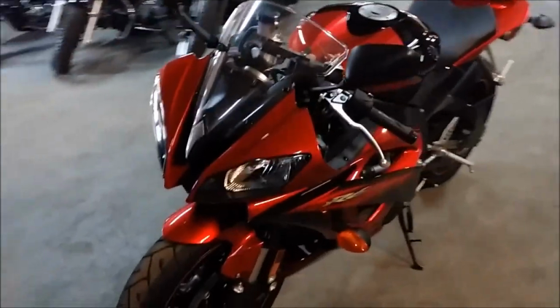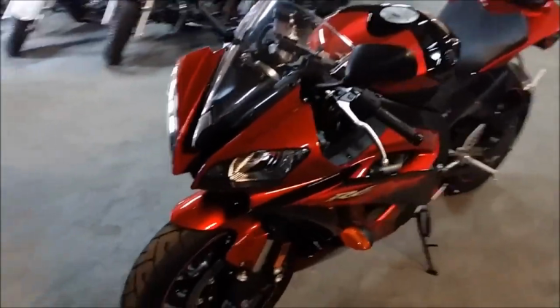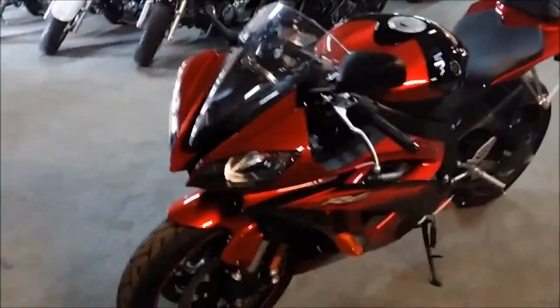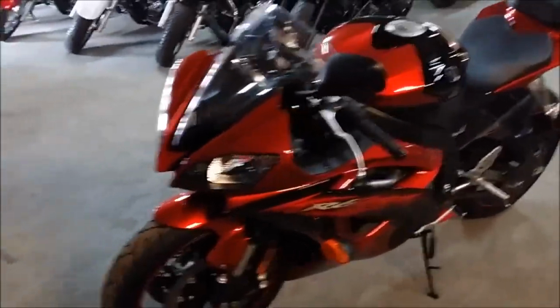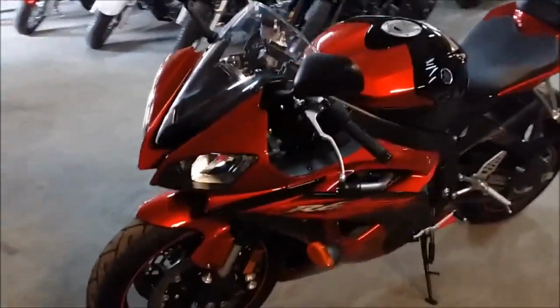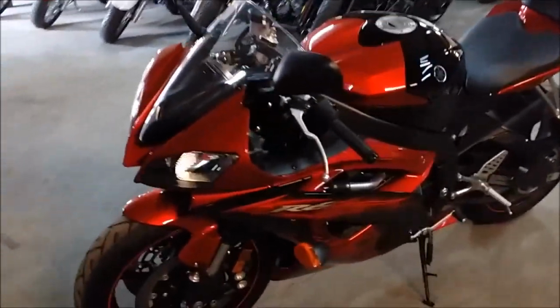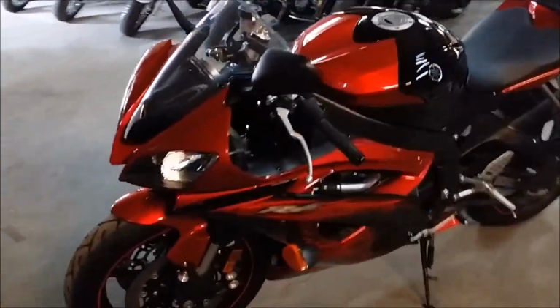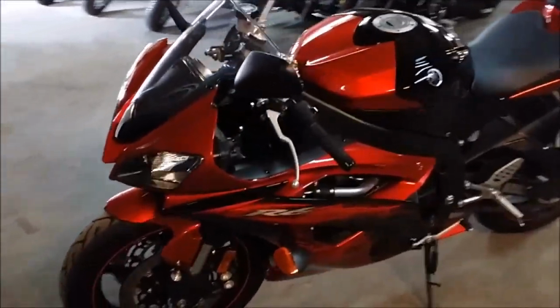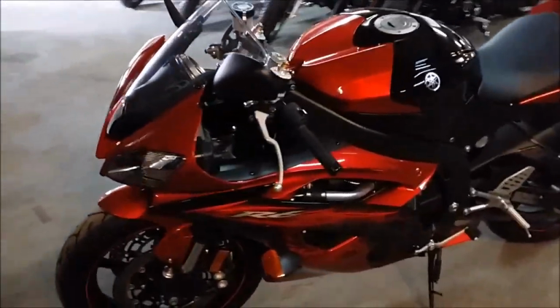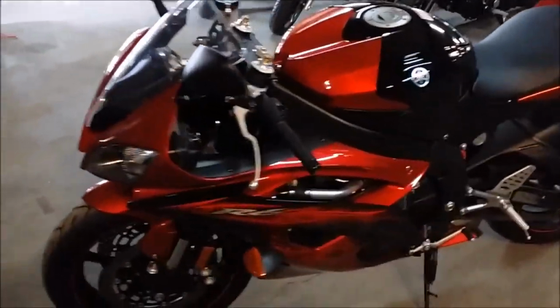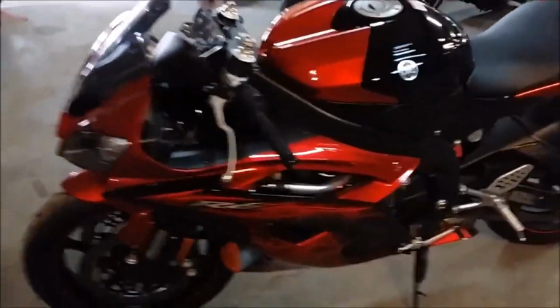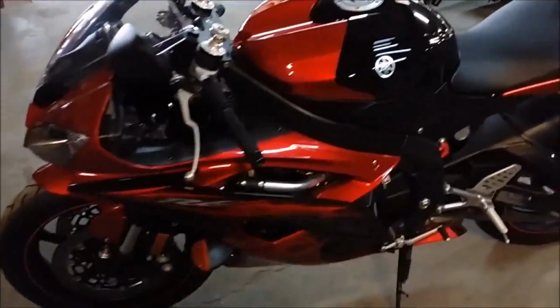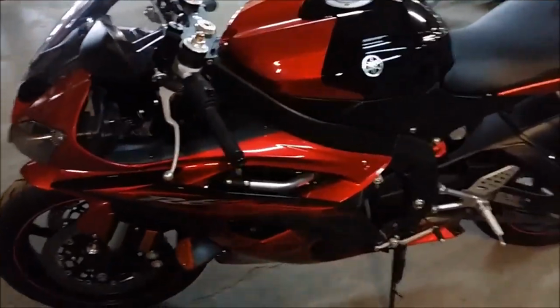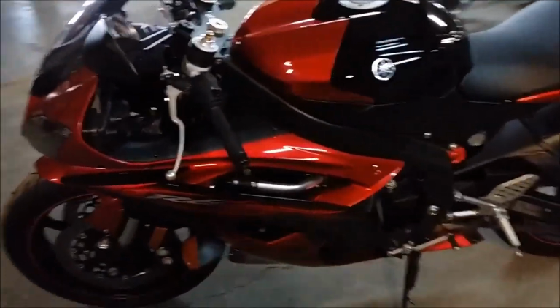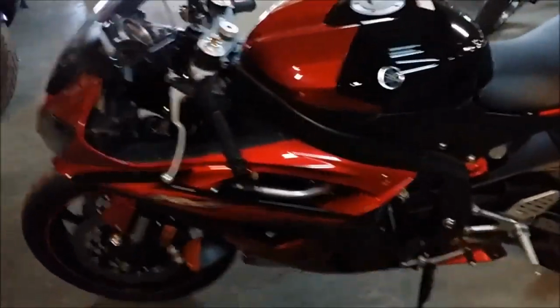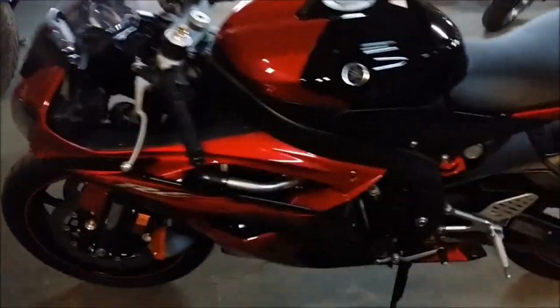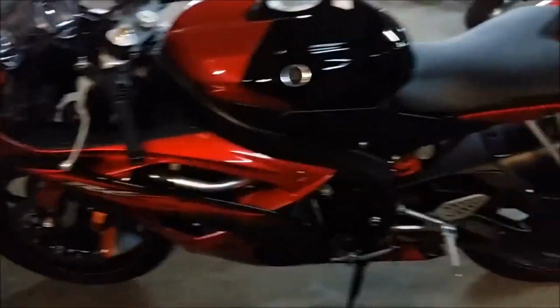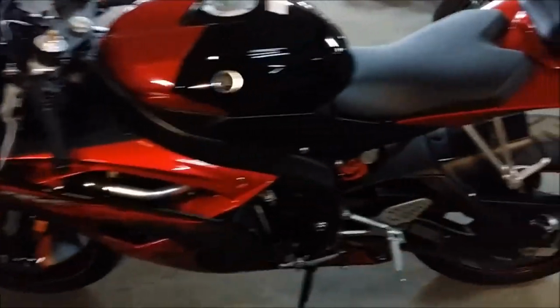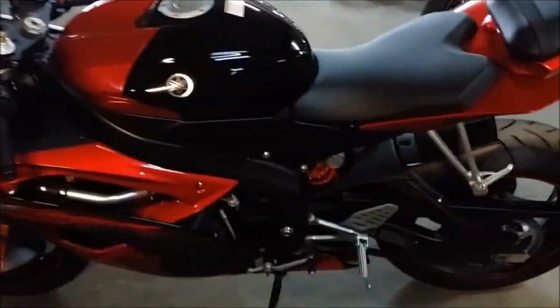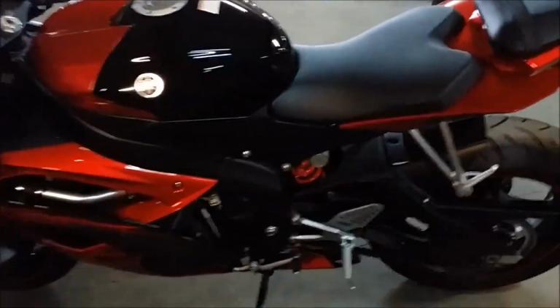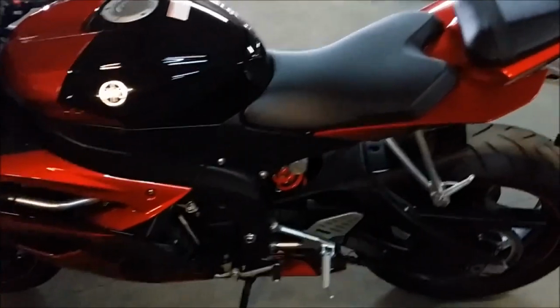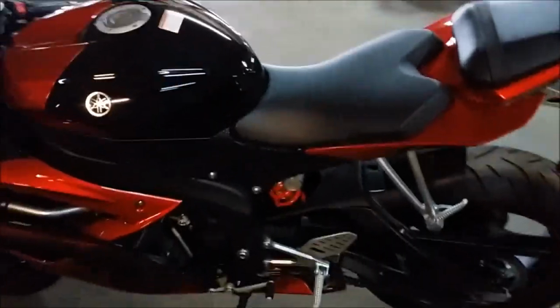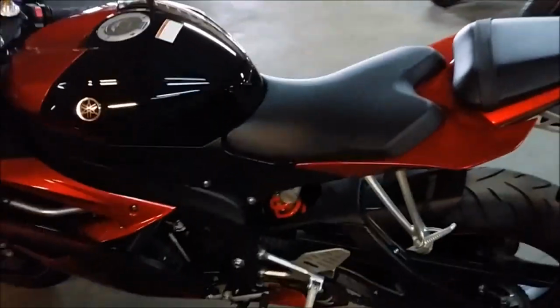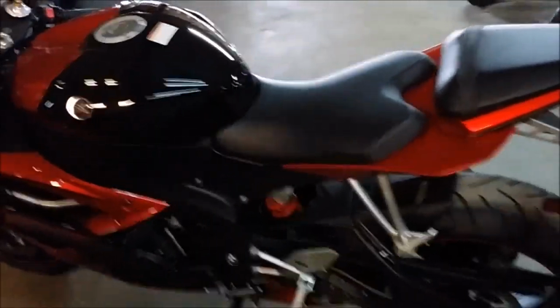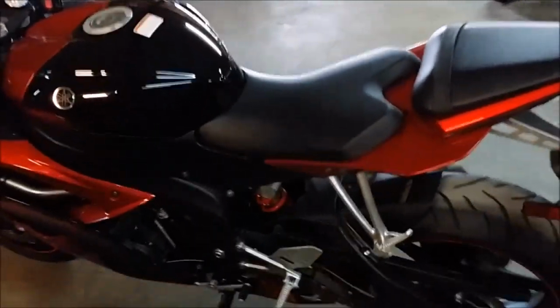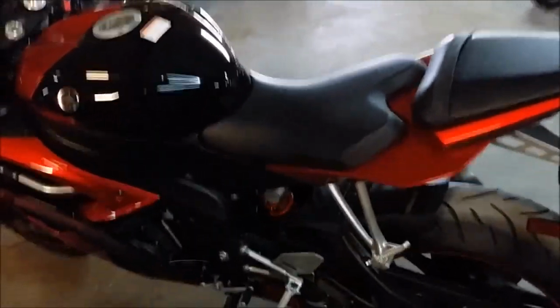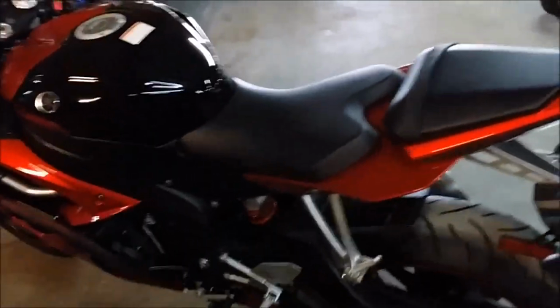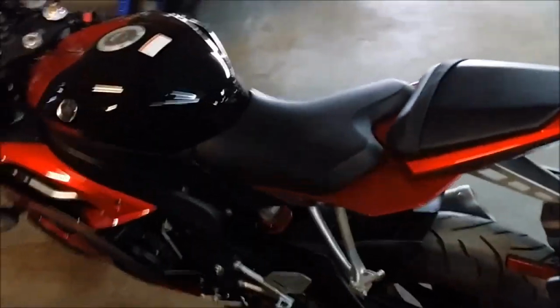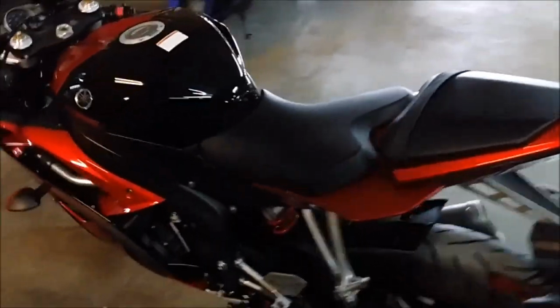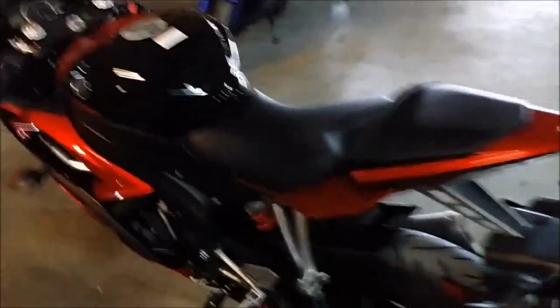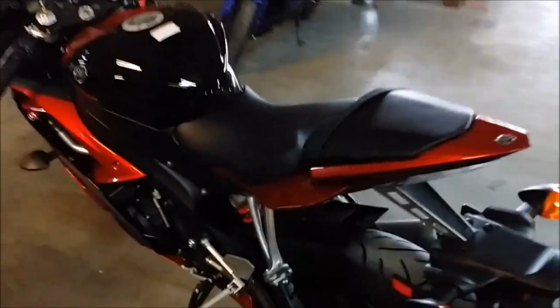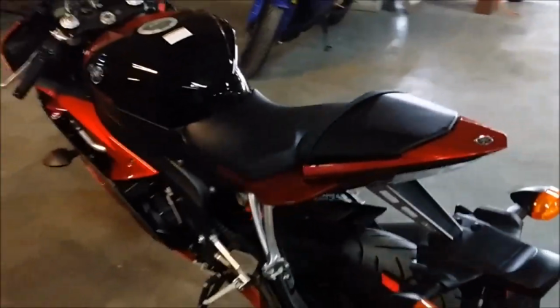Perfect. Candy Apple Red and Raven, this is one sharp R6 — all stock, no modifications, looks like it just came out of the box.